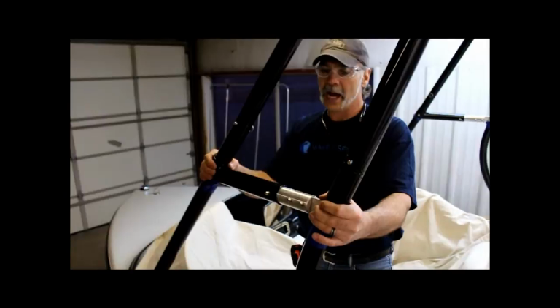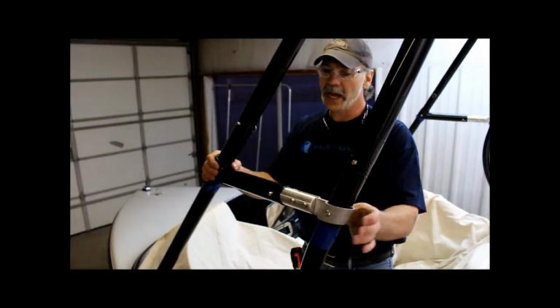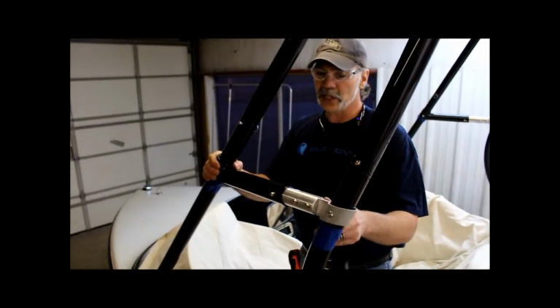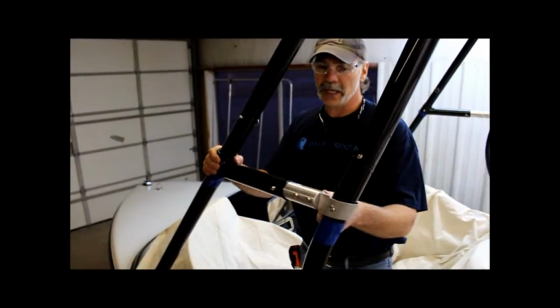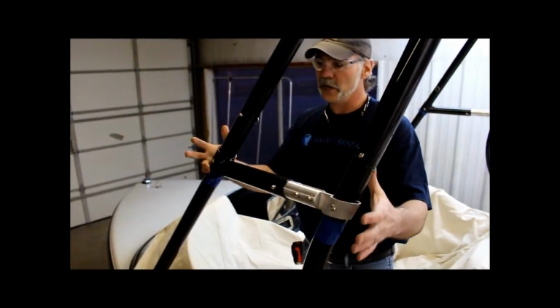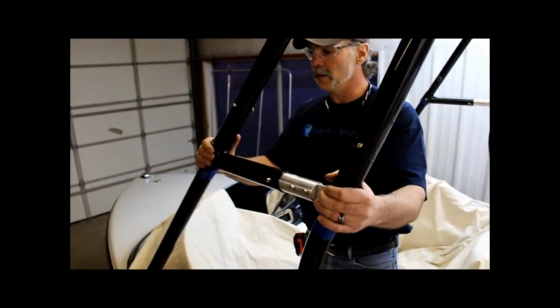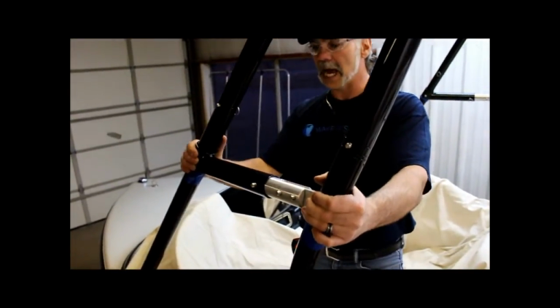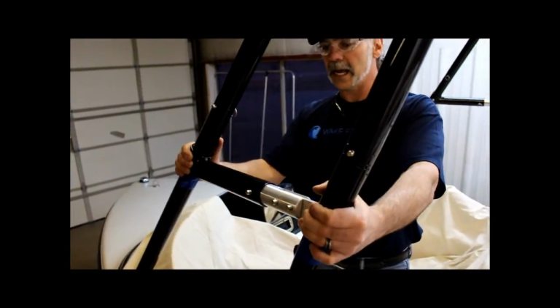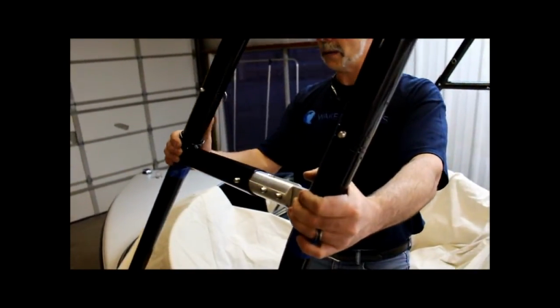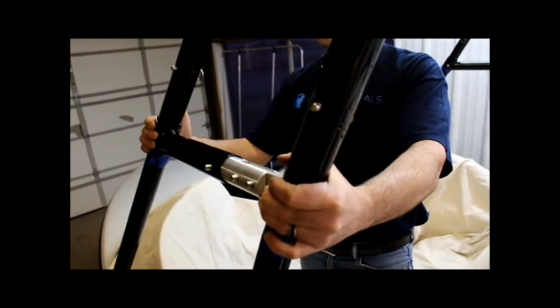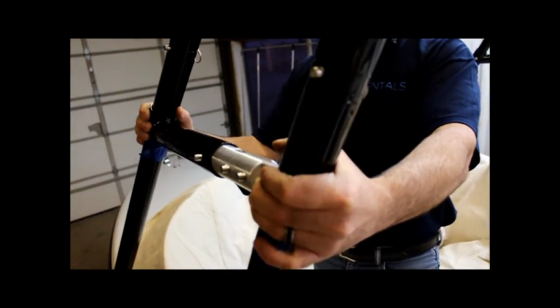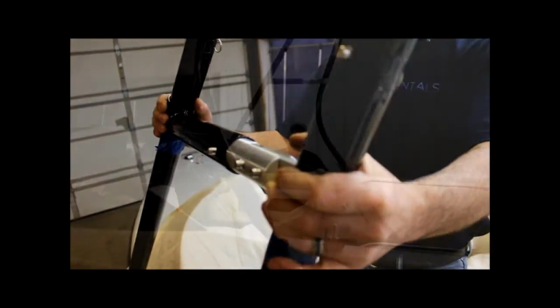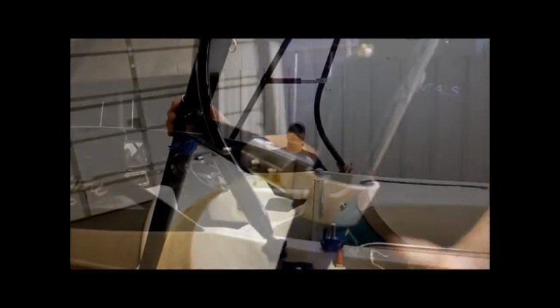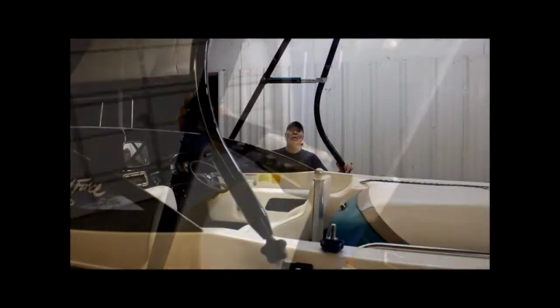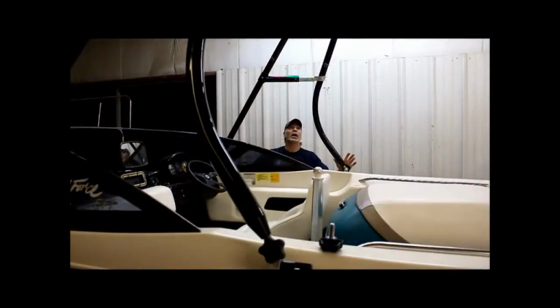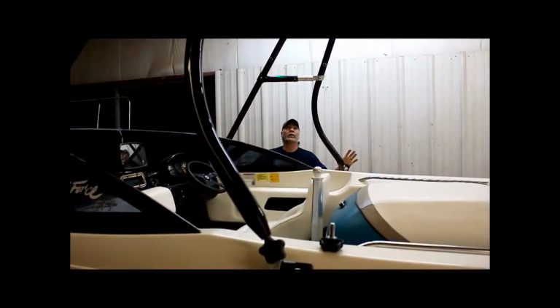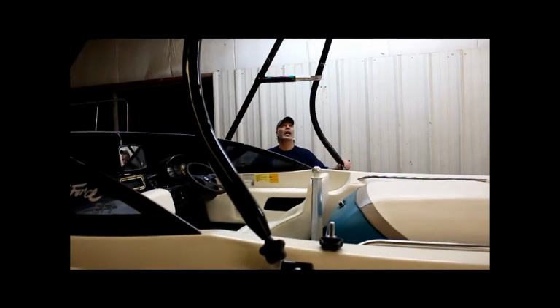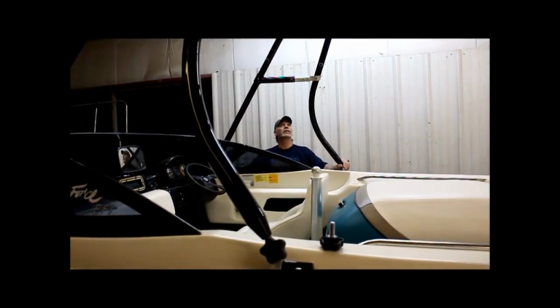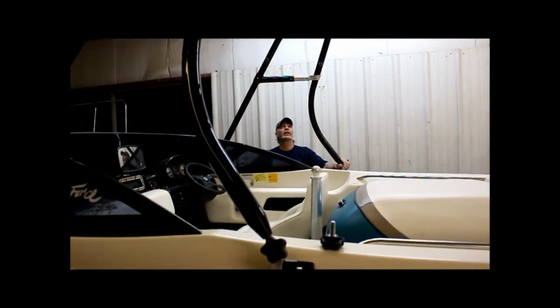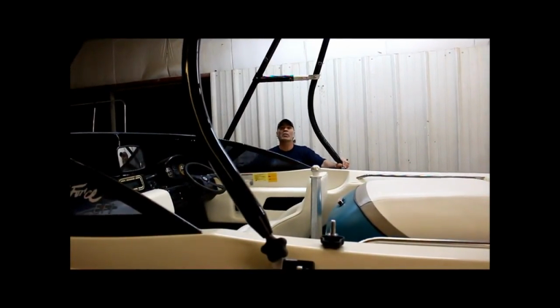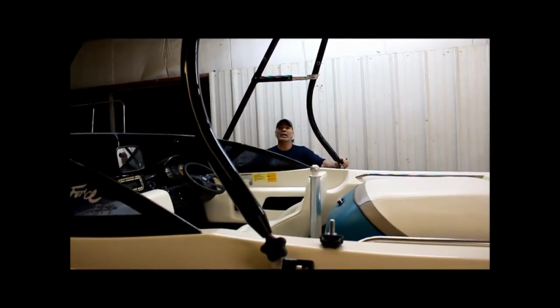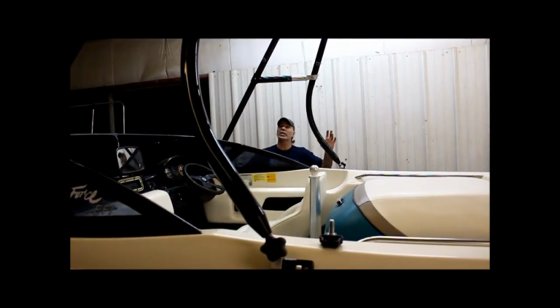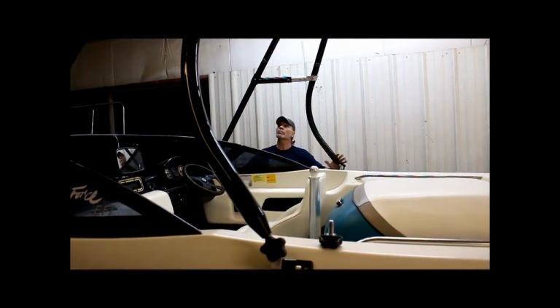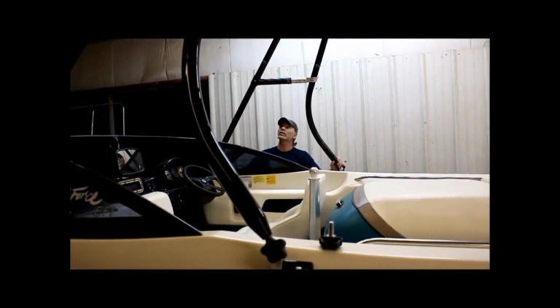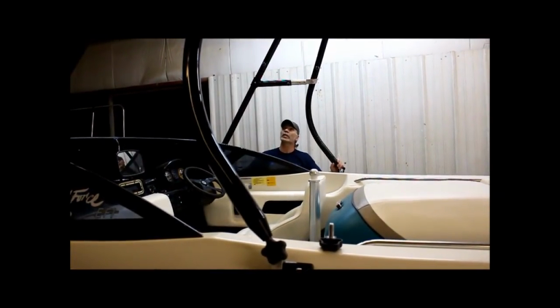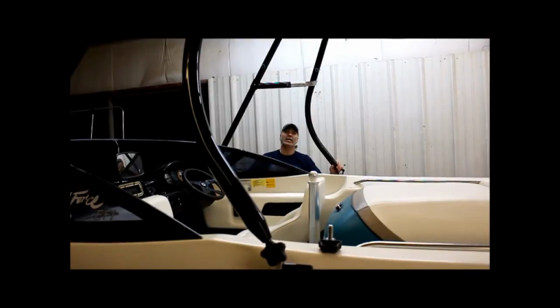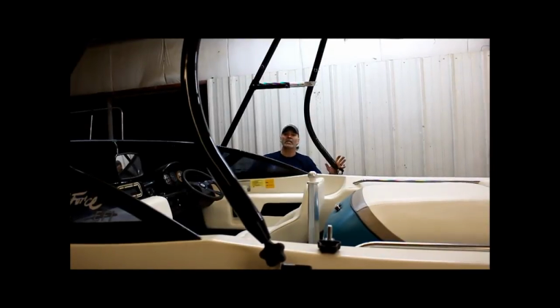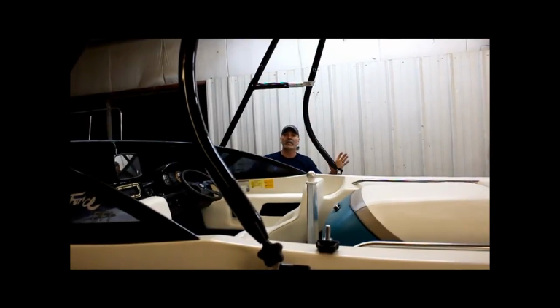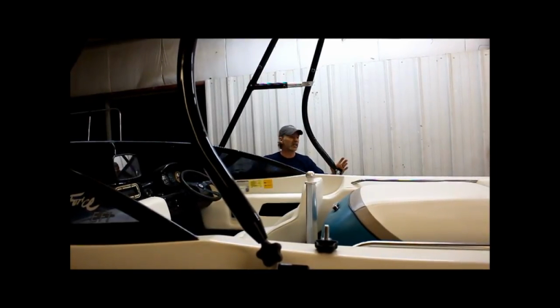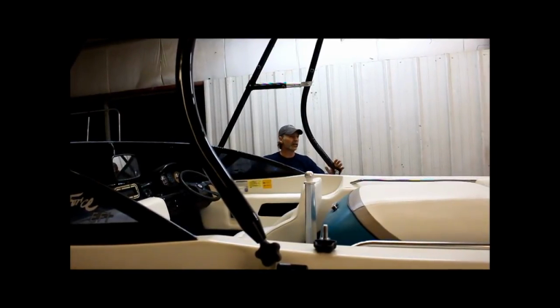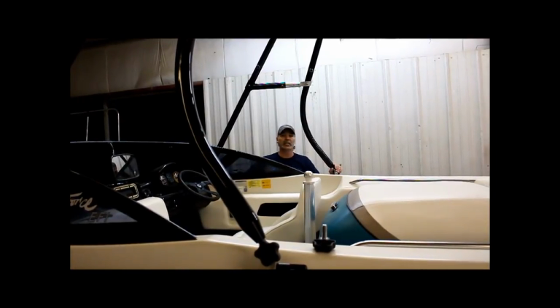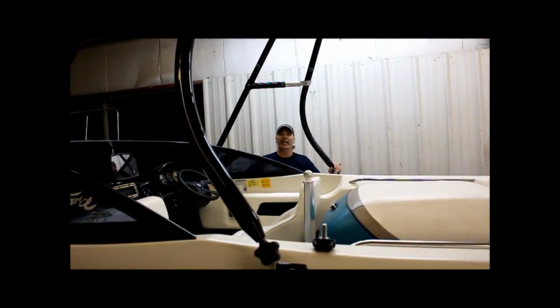After that, just stick your pins in and your bolts and tighten it down — I believe it's 20 pounds — and you'll be ready to go. I went around the tower, tightened all the bolts down, checked all the pins, lubricated, and Loctited. It's all done — just that easy.